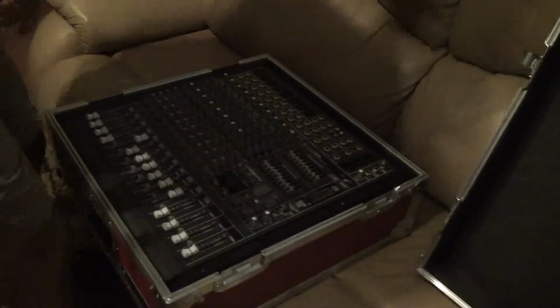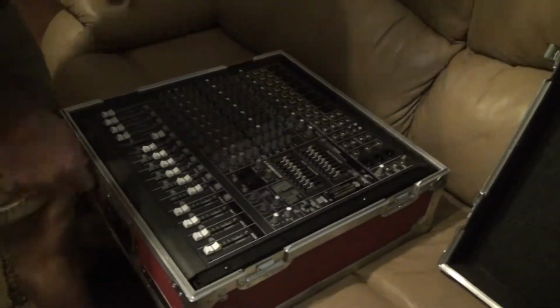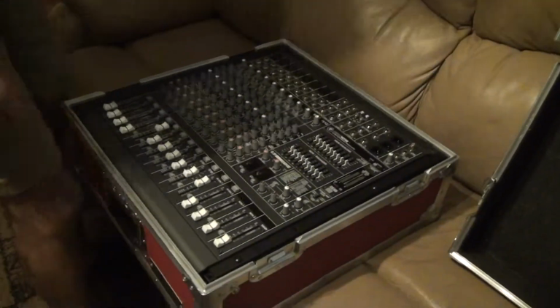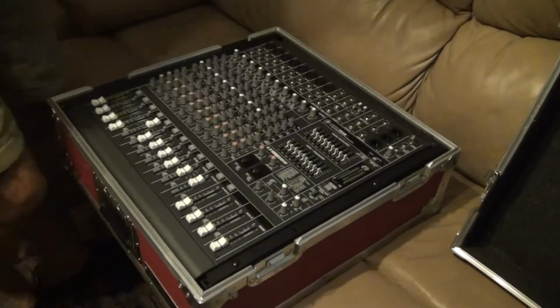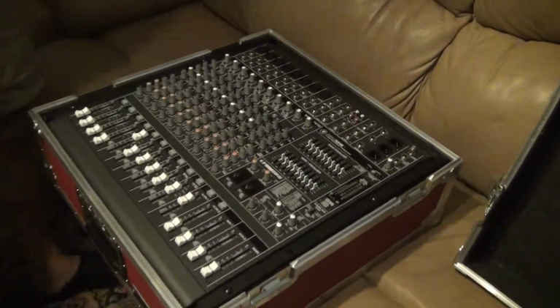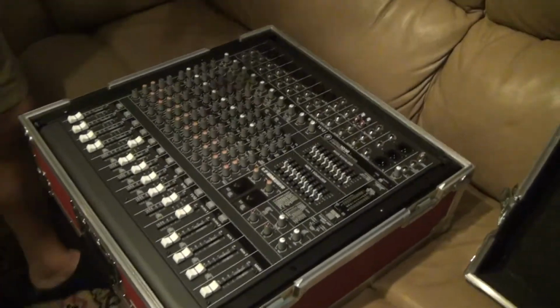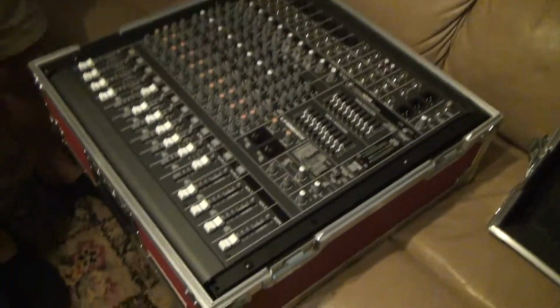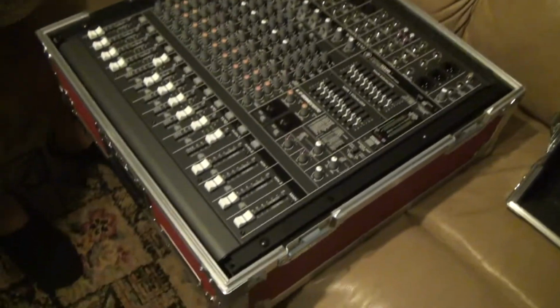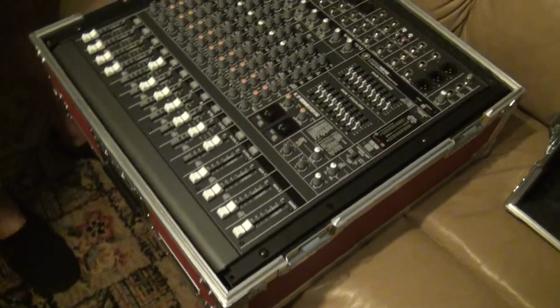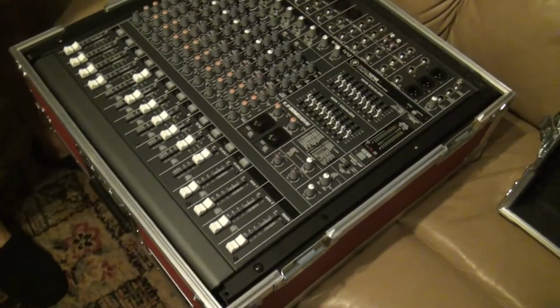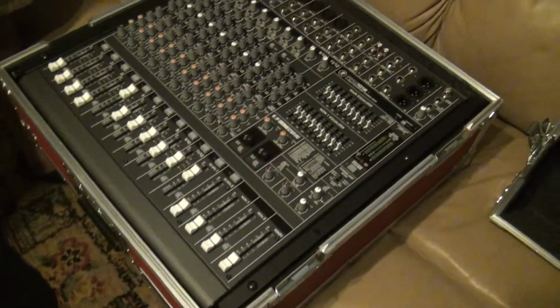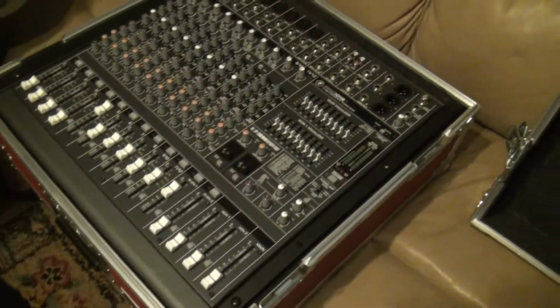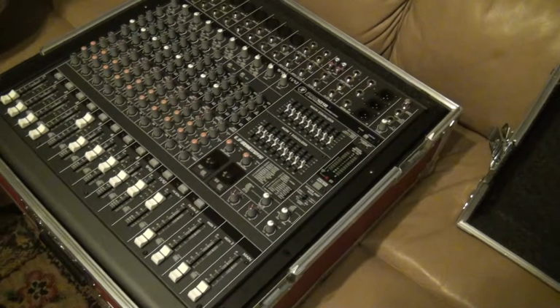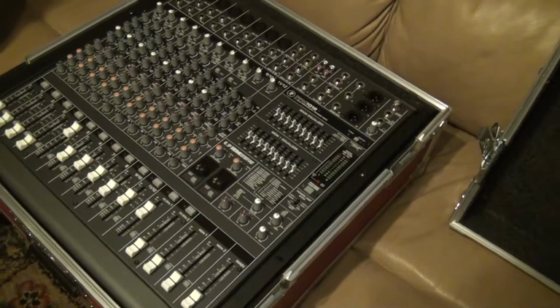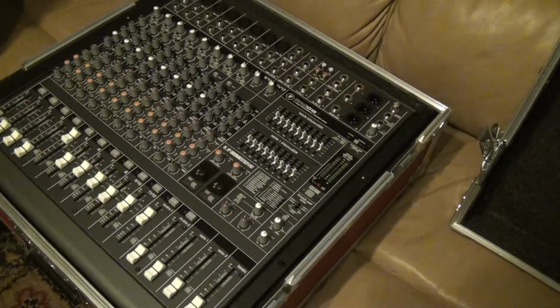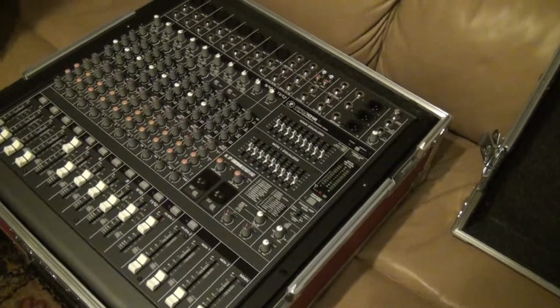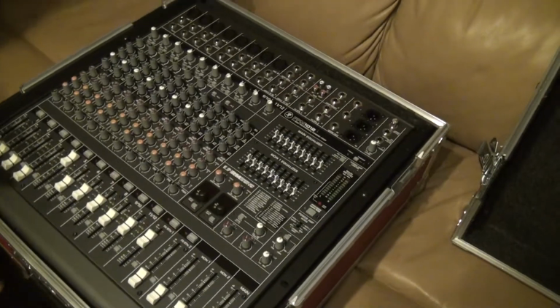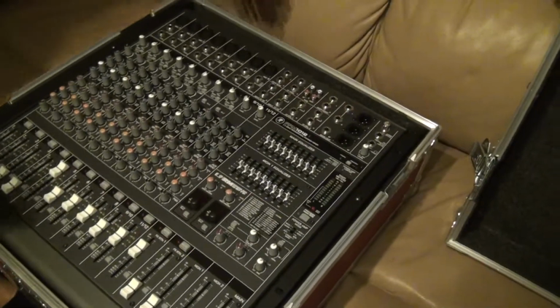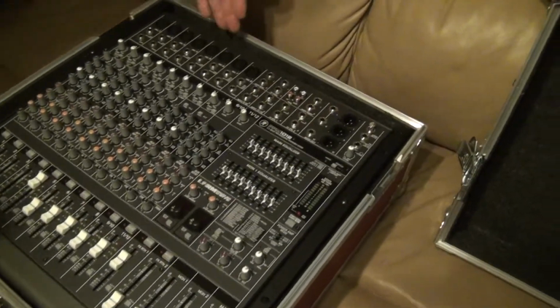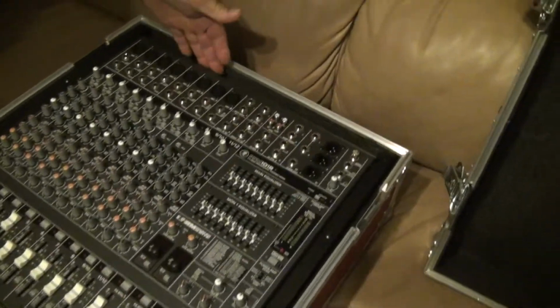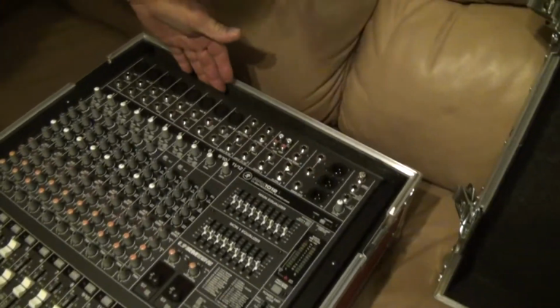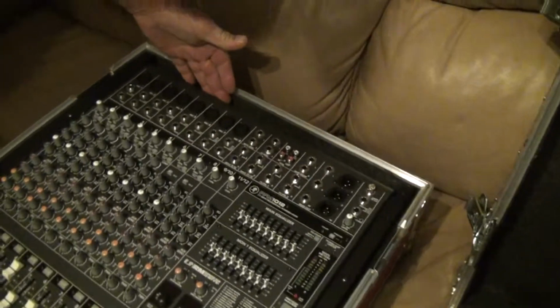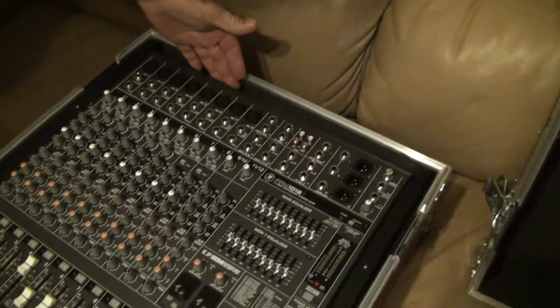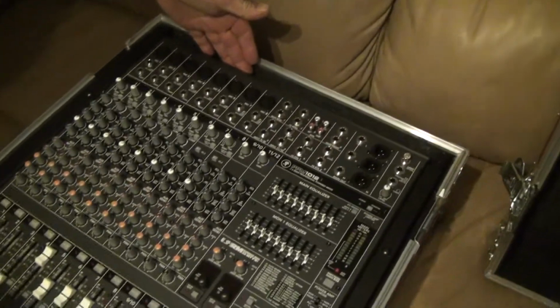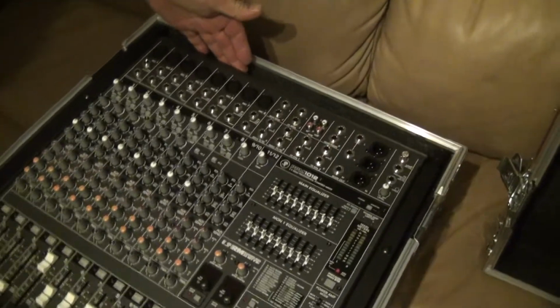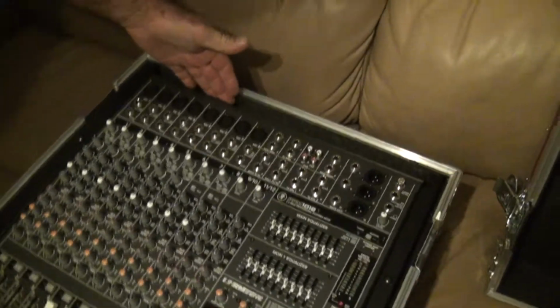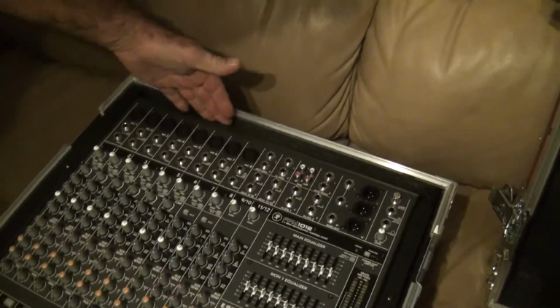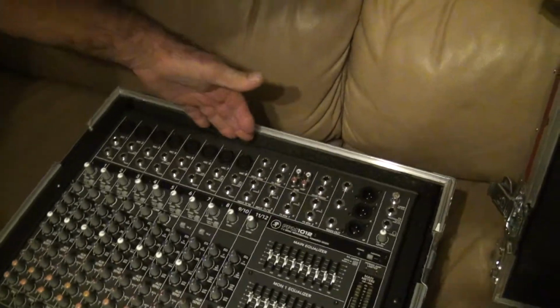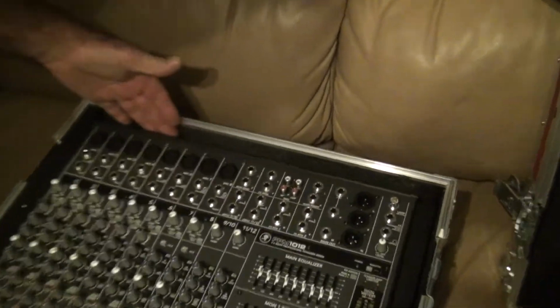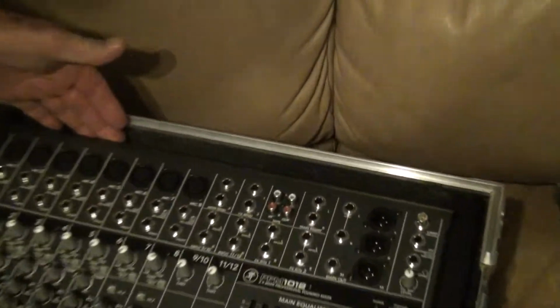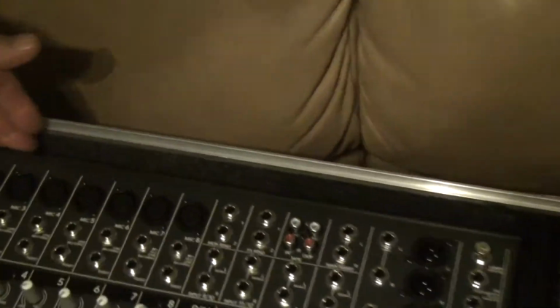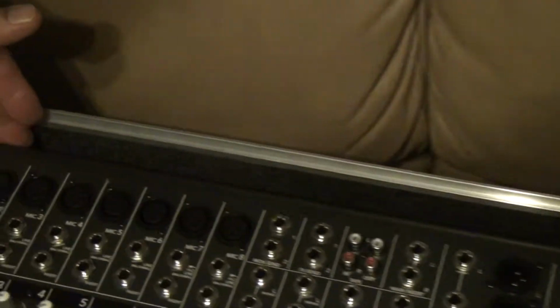When I got their case it didn't fit, because the size of the board is exactly the size of the case.